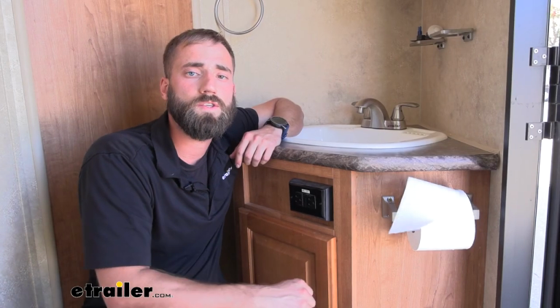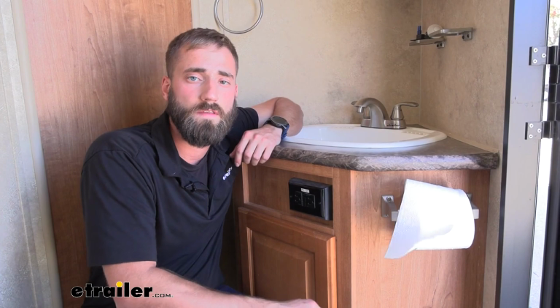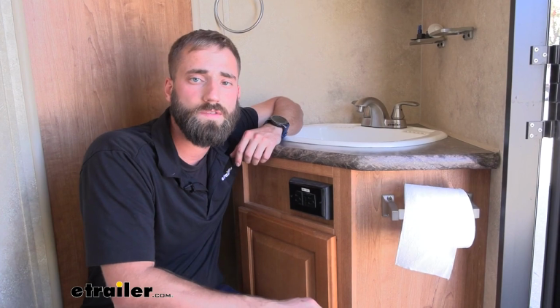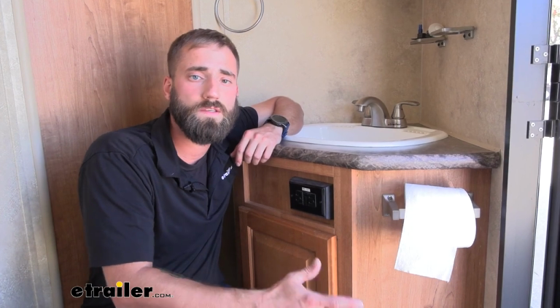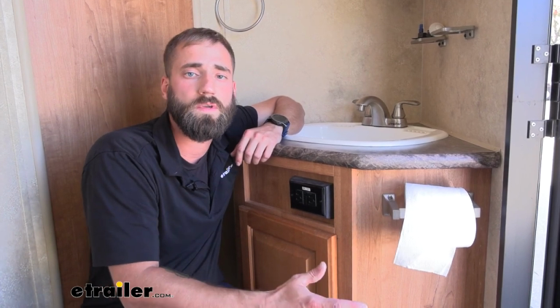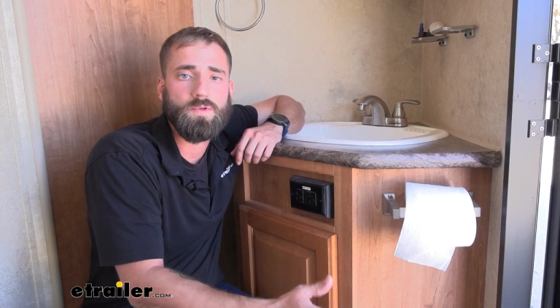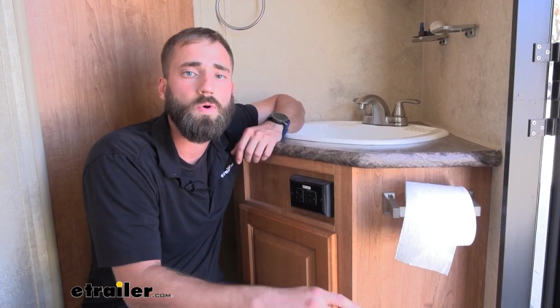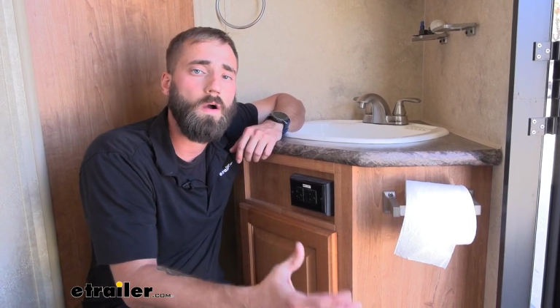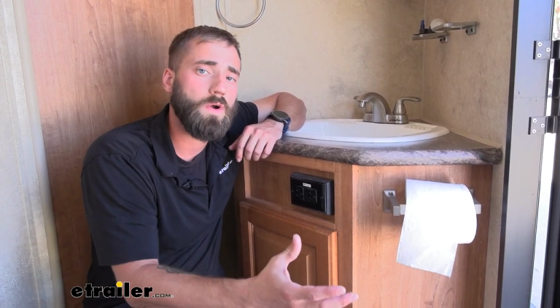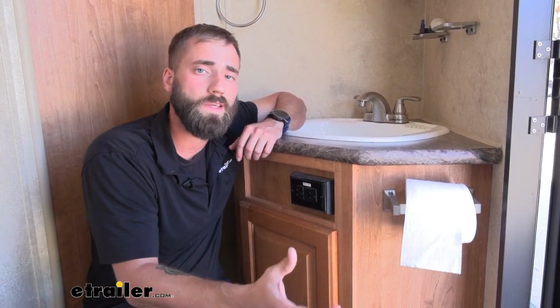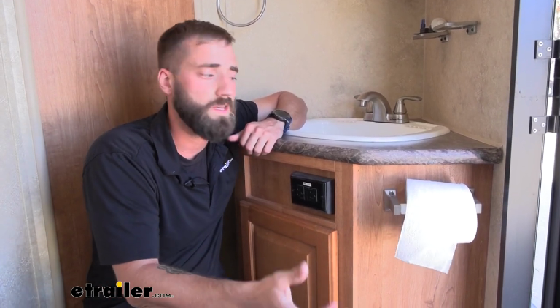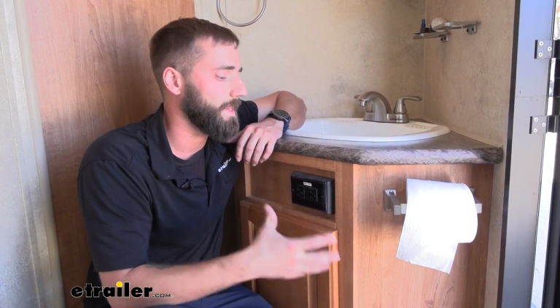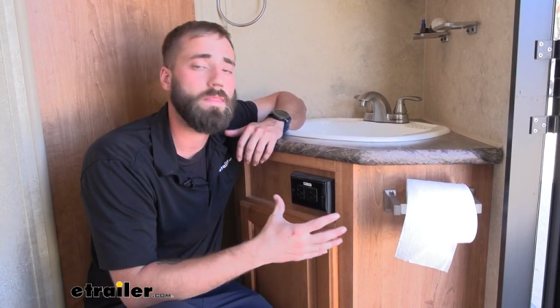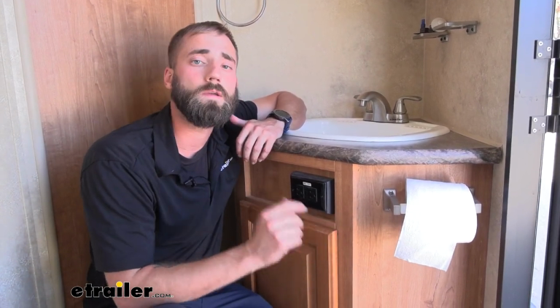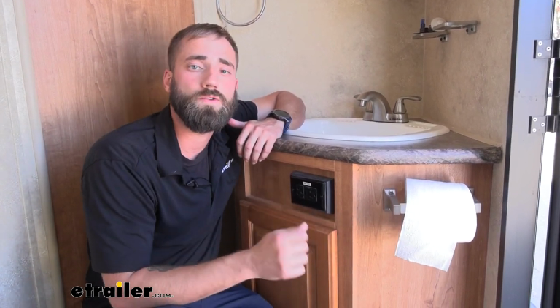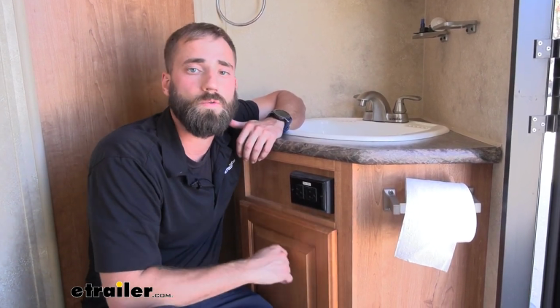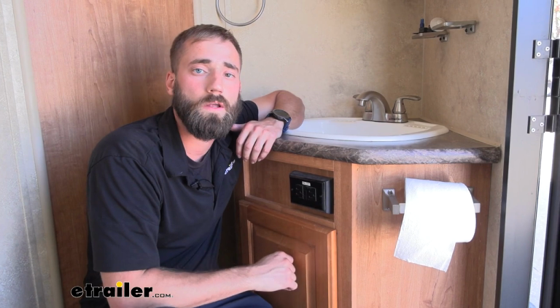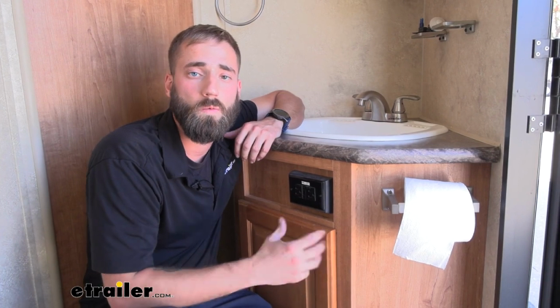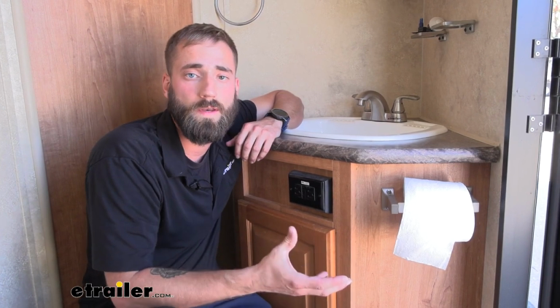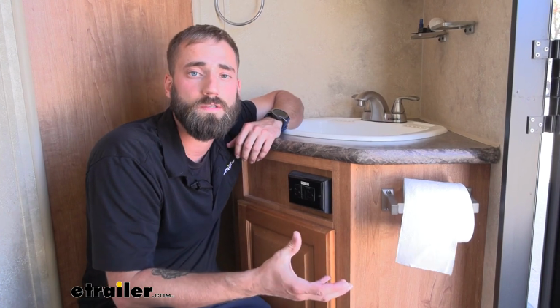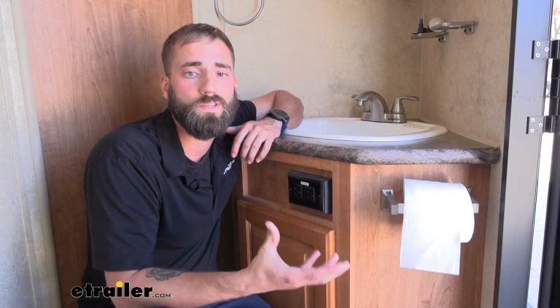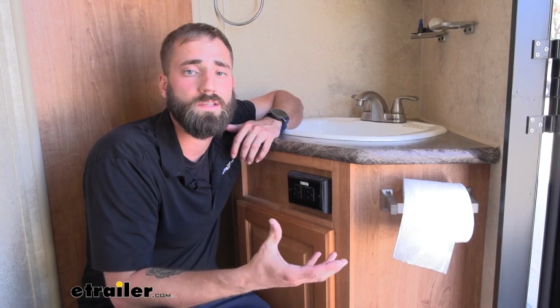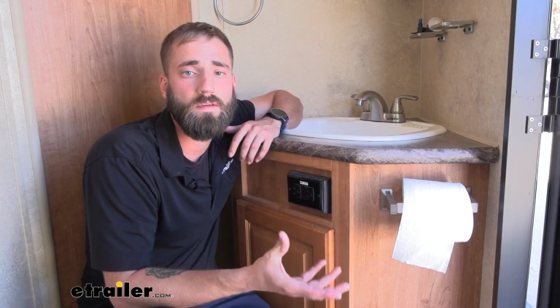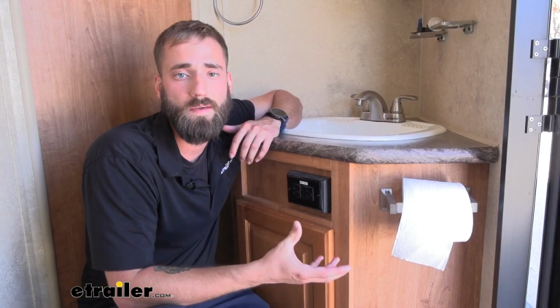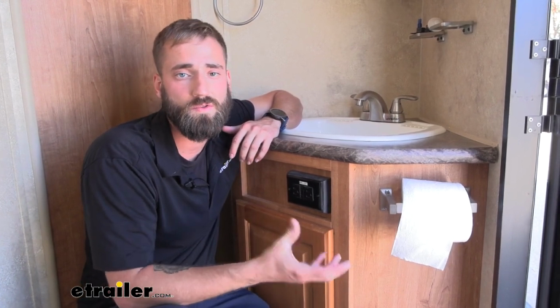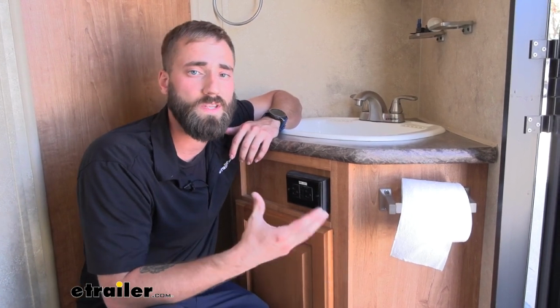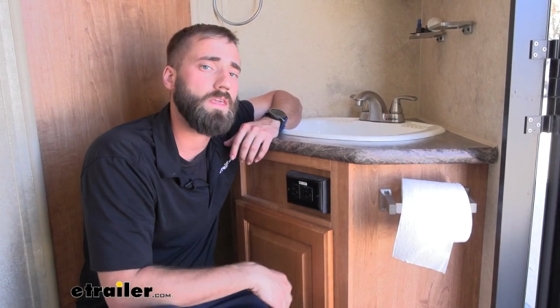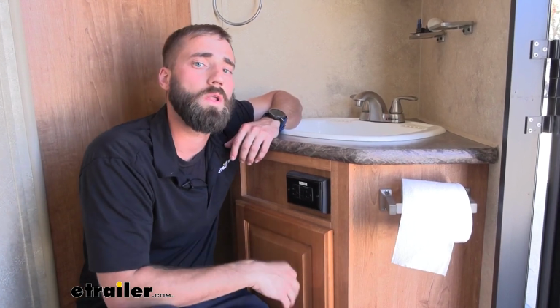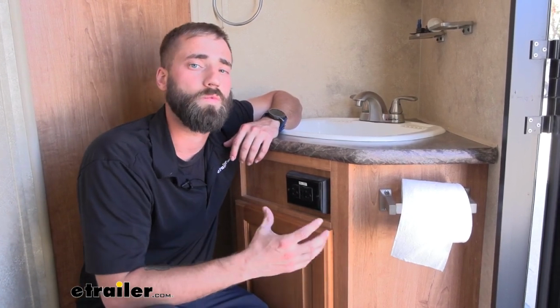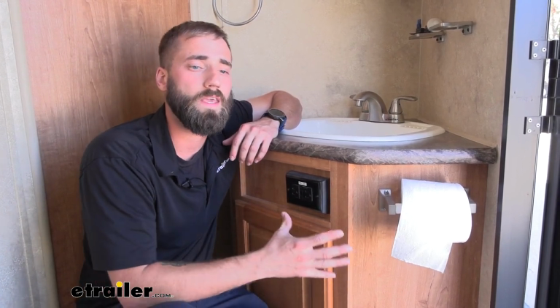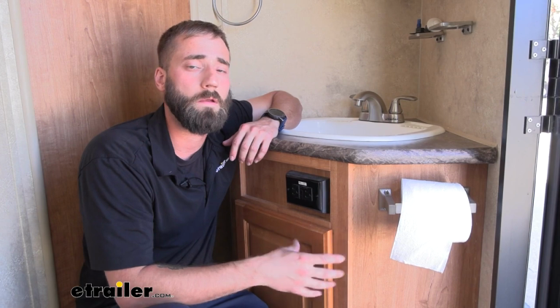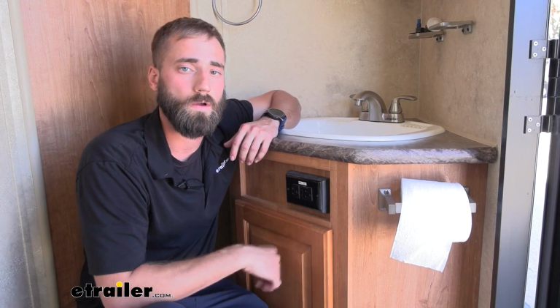Installation of this faucet is going to be super simple. The hardest part really is just going to be getting up in there to screw on your water connections, just because RV manufacturers don't typically give you enough room to really get in there and work.